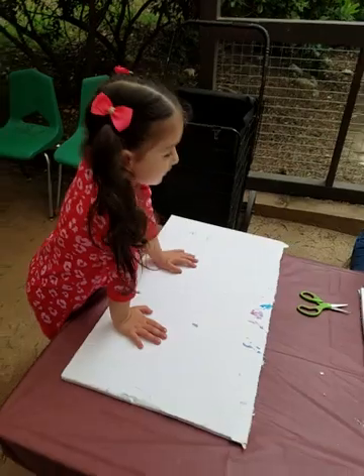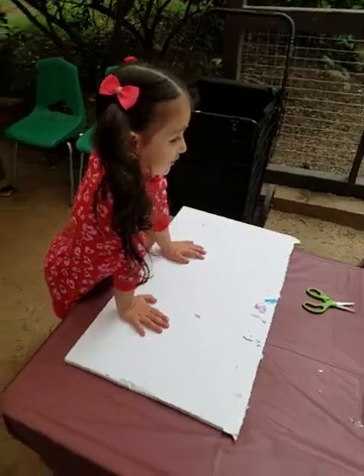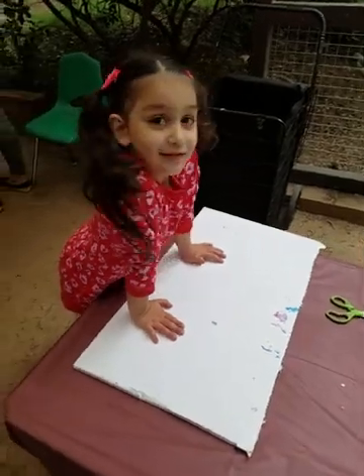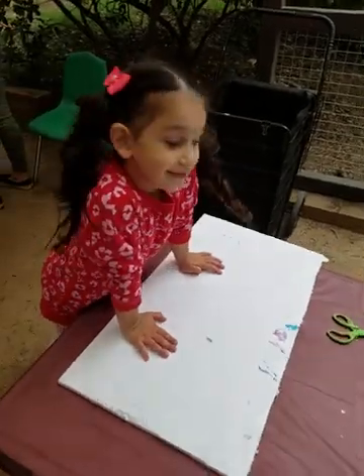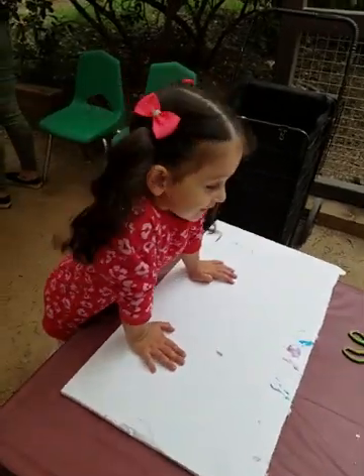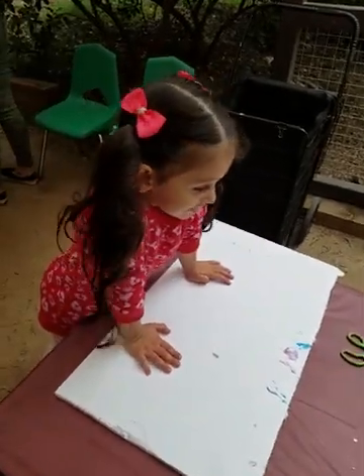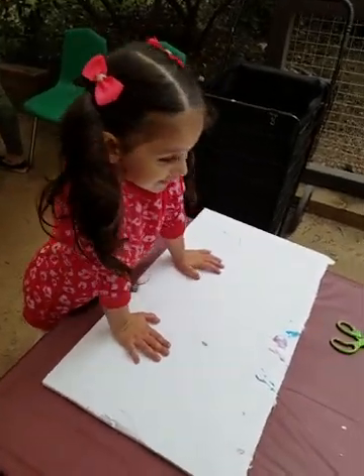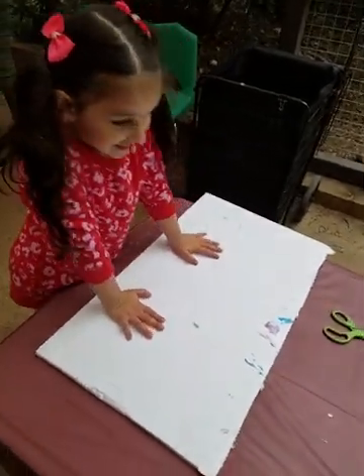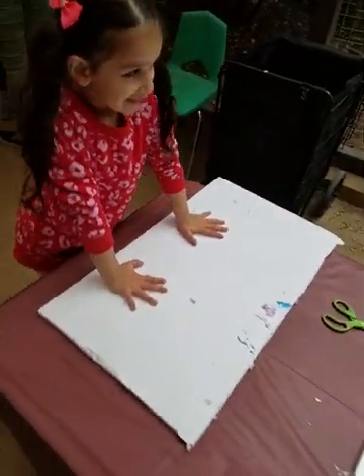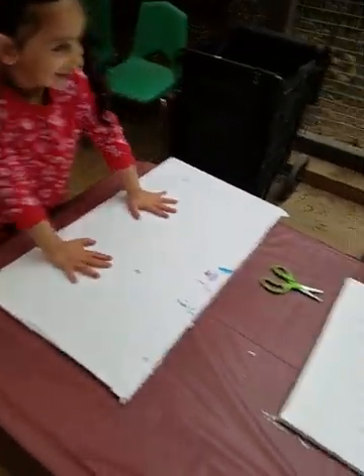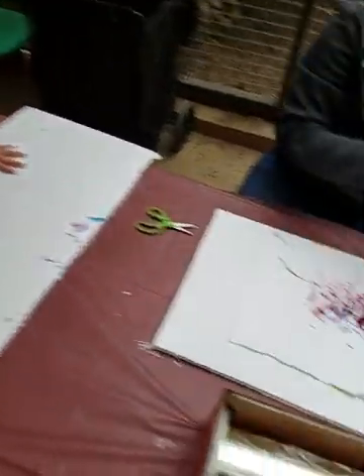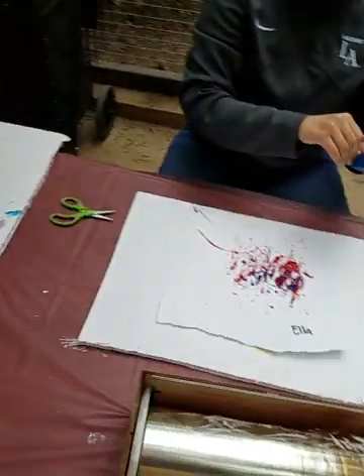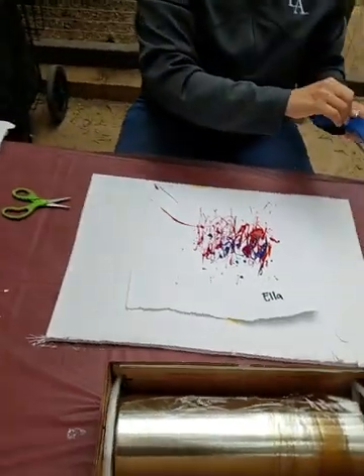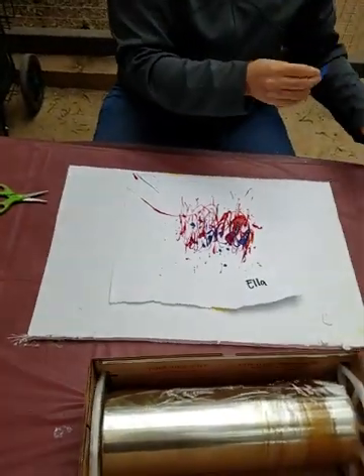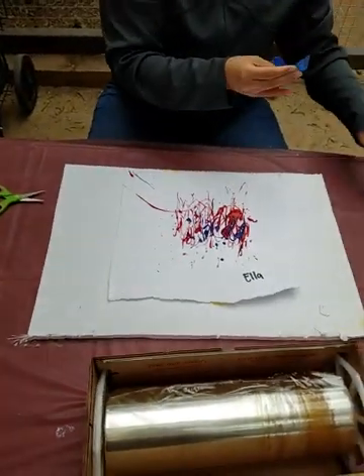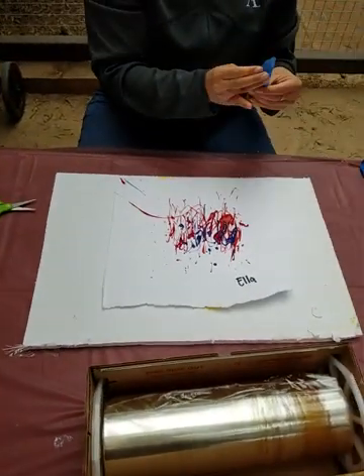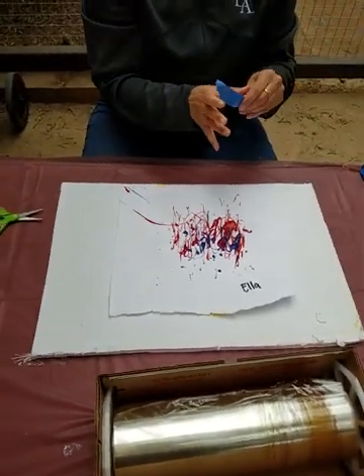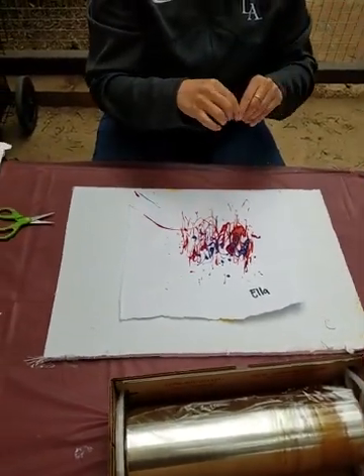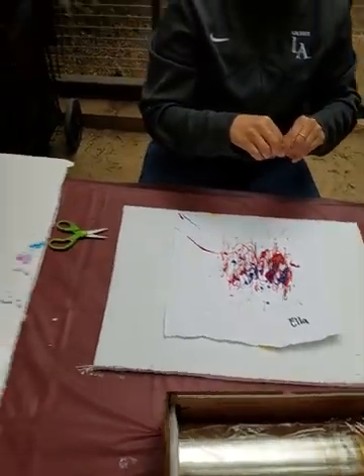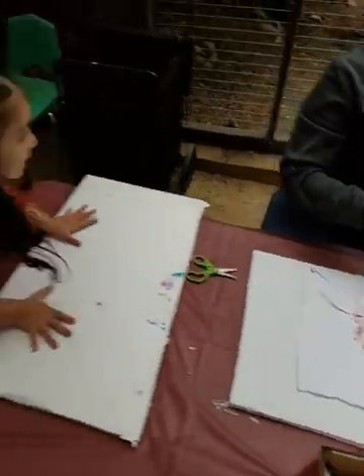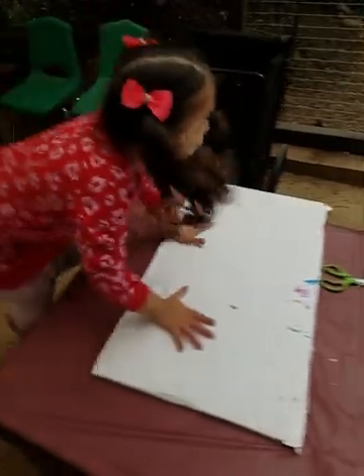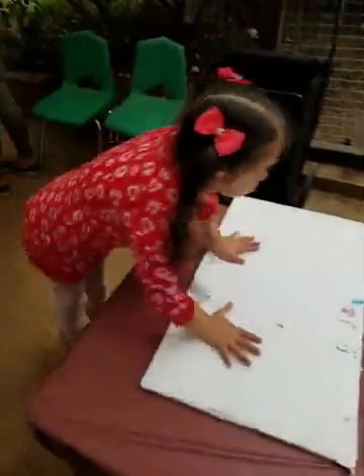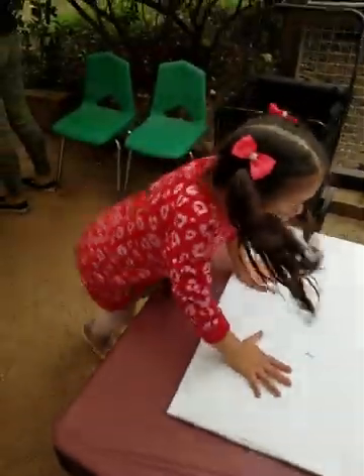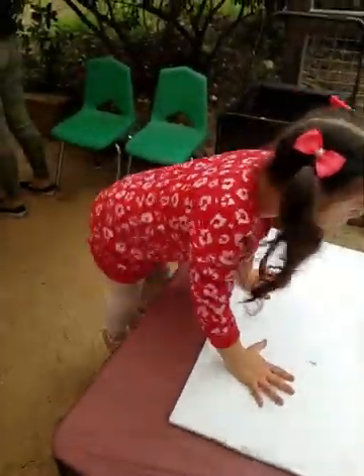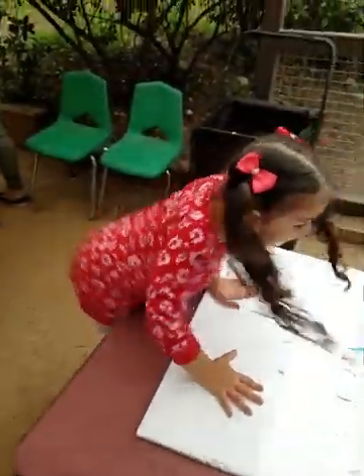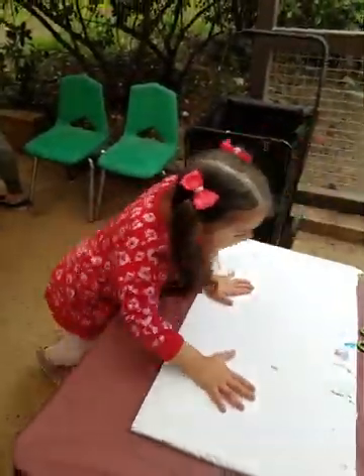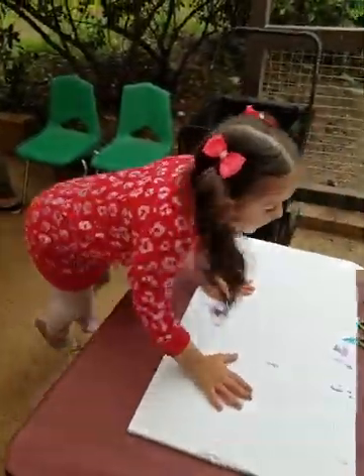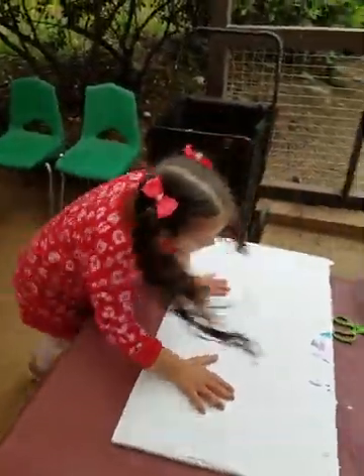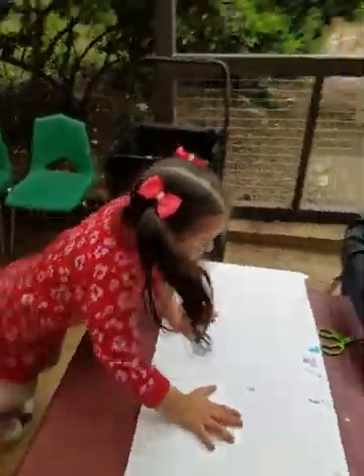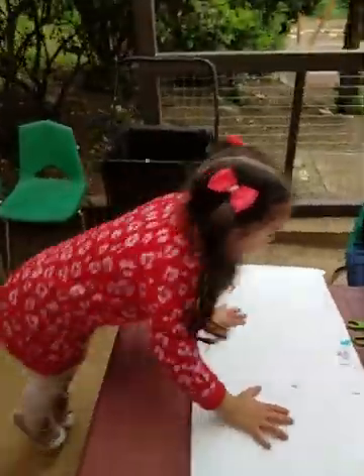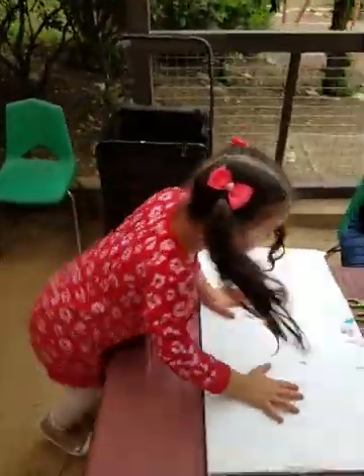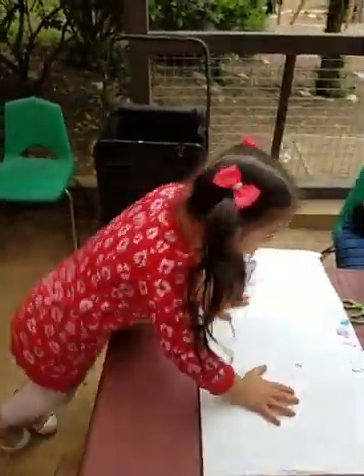So excited! It's going to look awesome. I can't wait to see what it looks like when you're done.